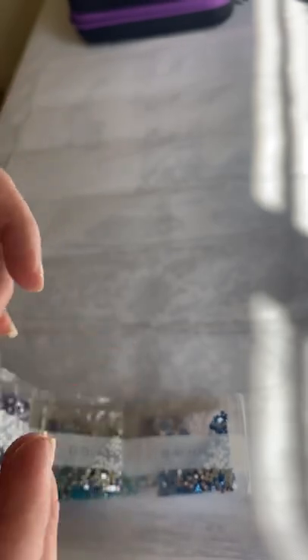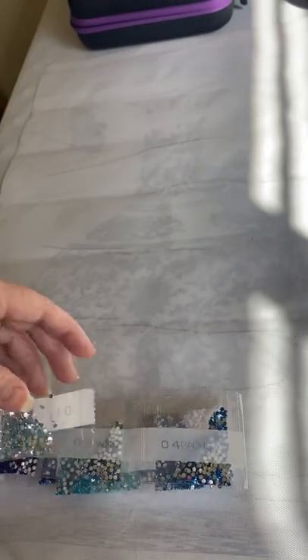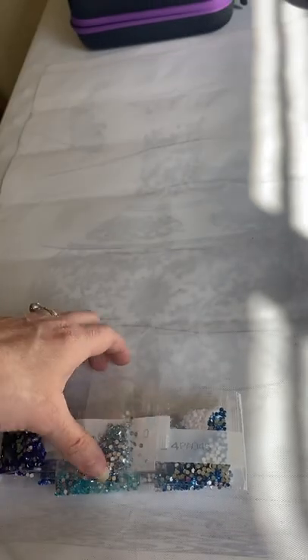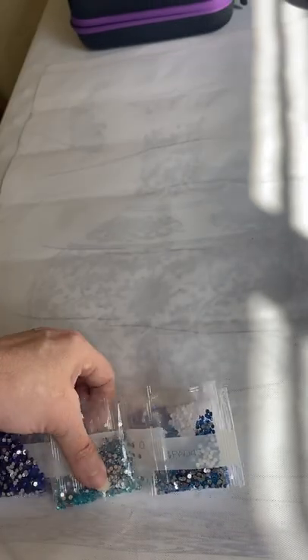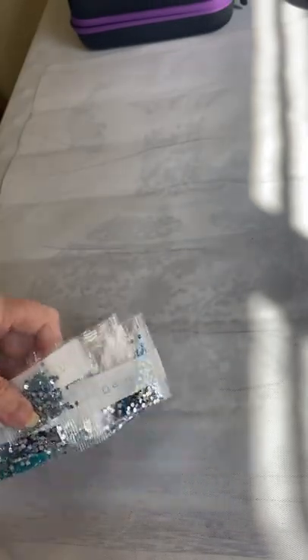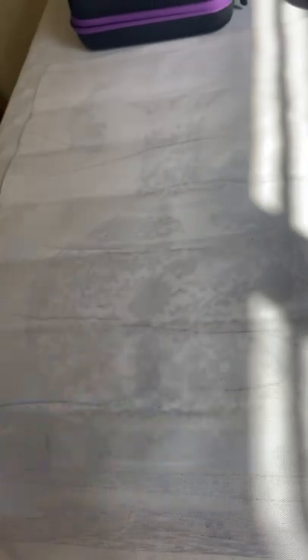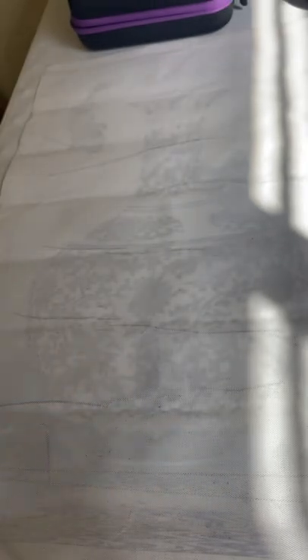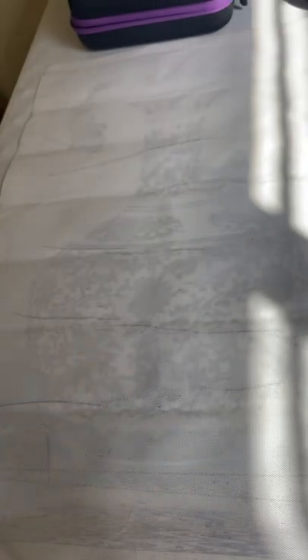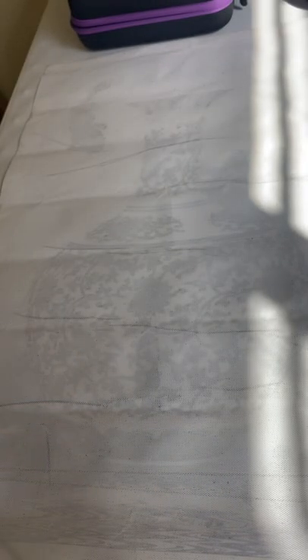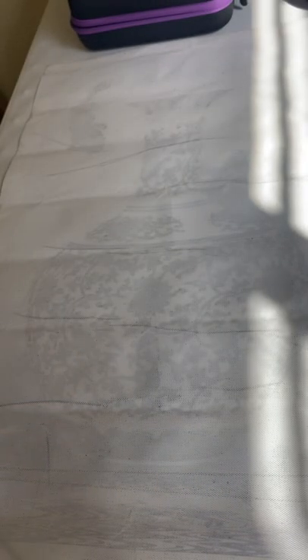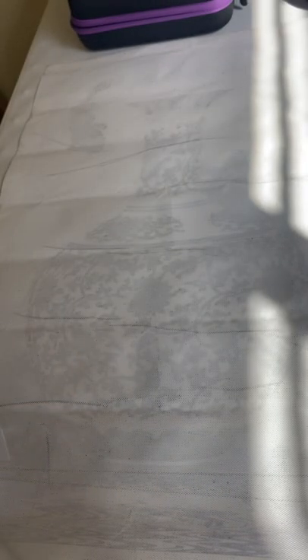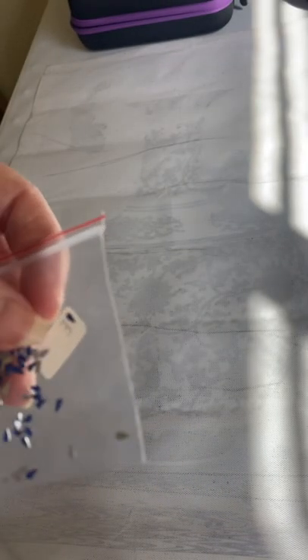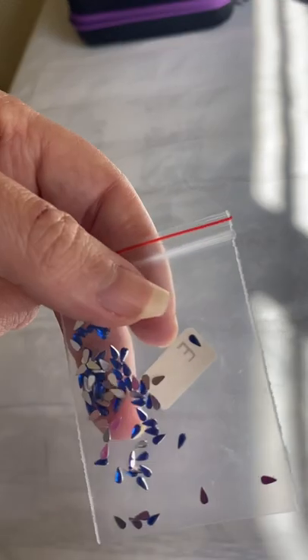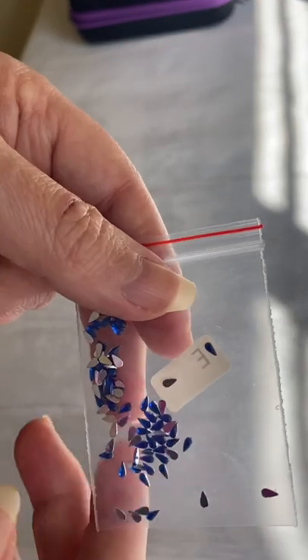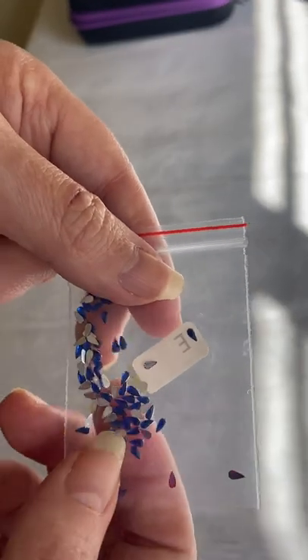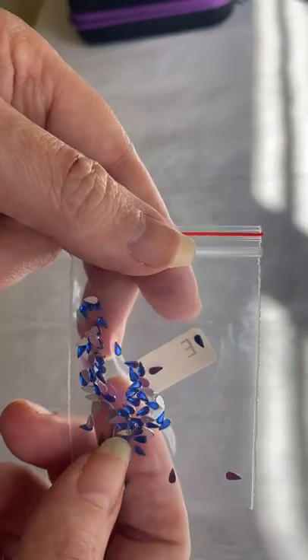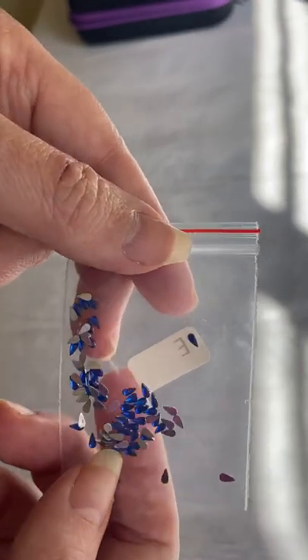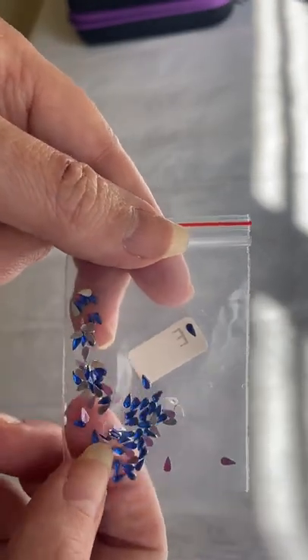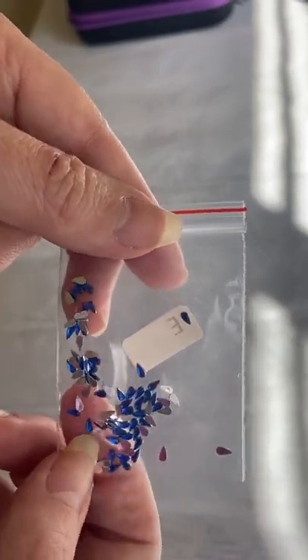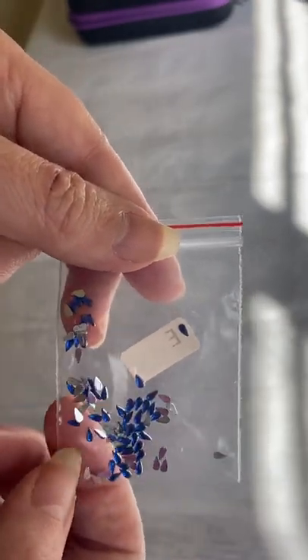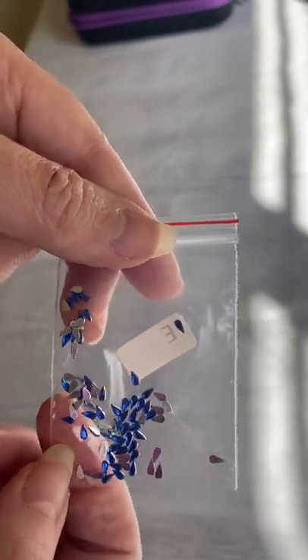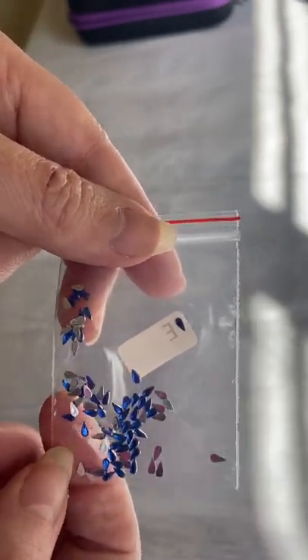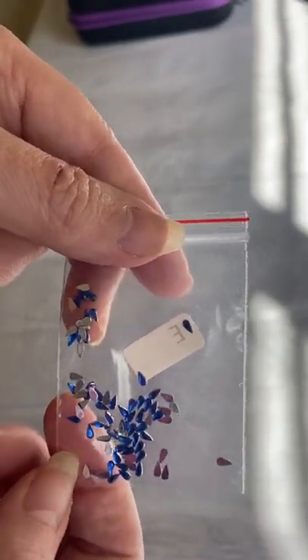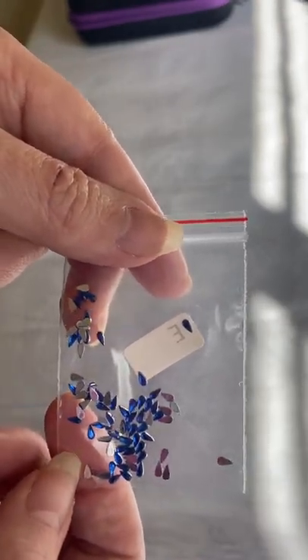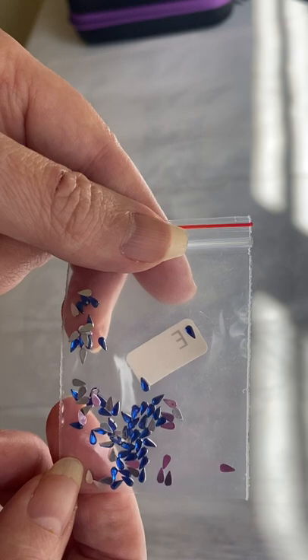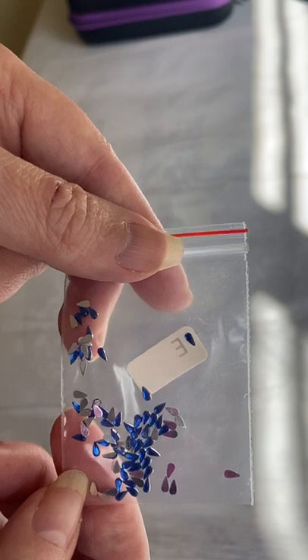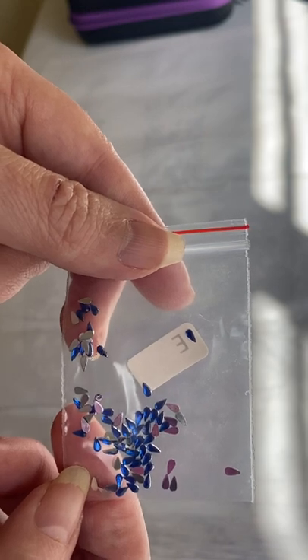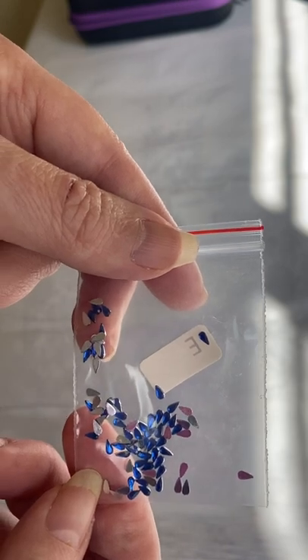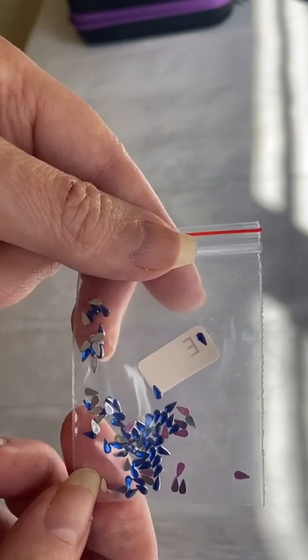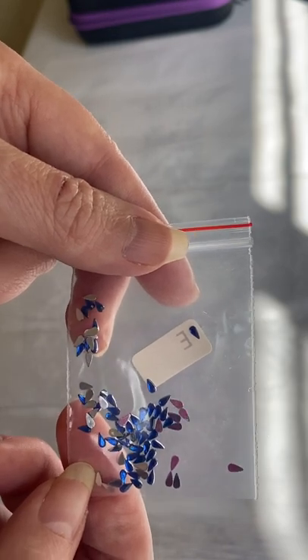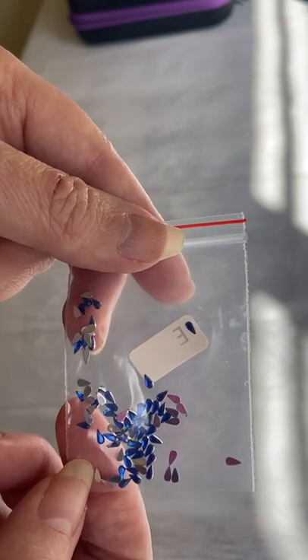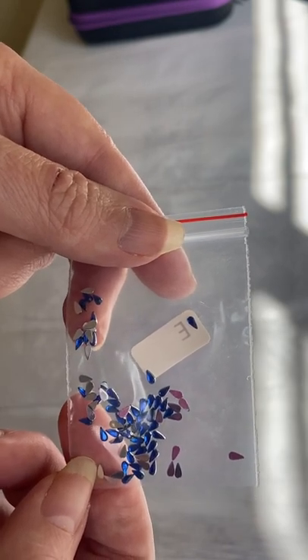And that's the diamonds. And then we have some special shapes here that are these really annoying teeny tiny teardrops, and they are in blue.